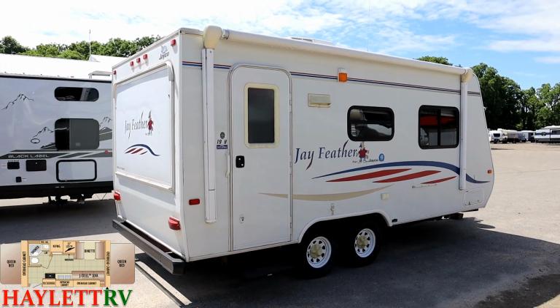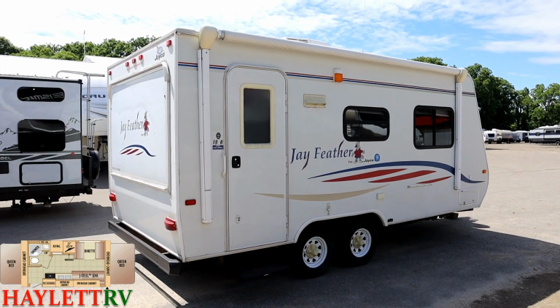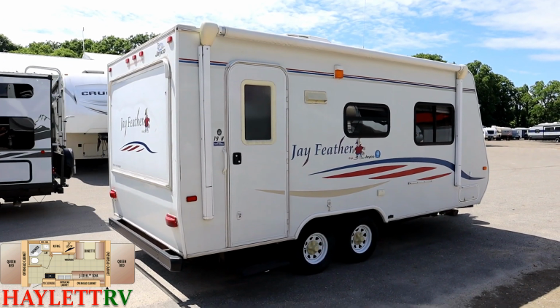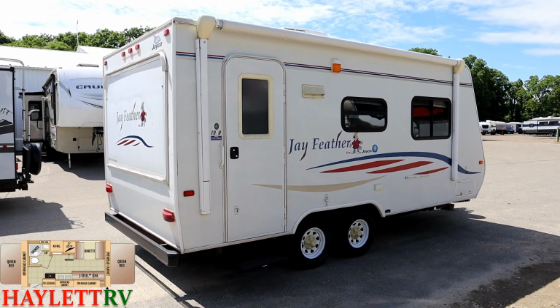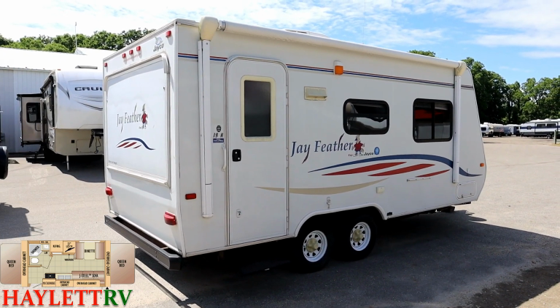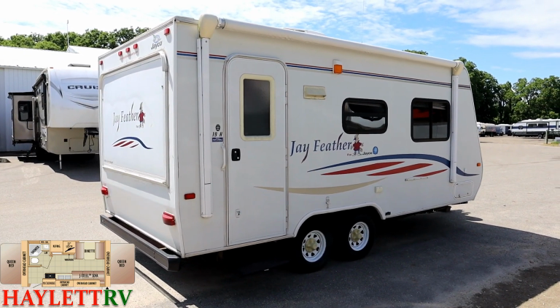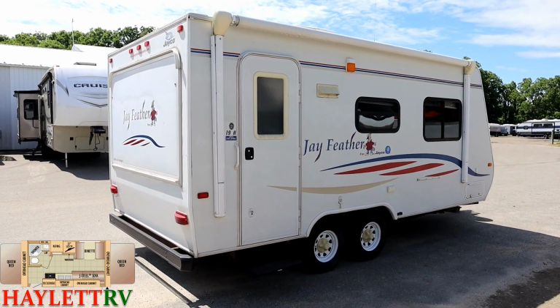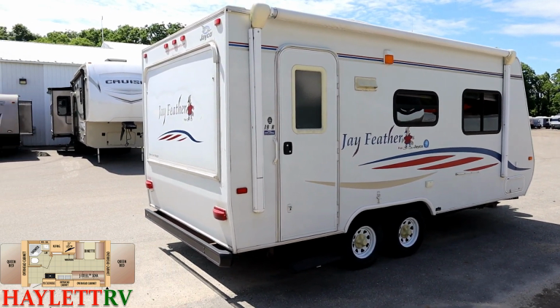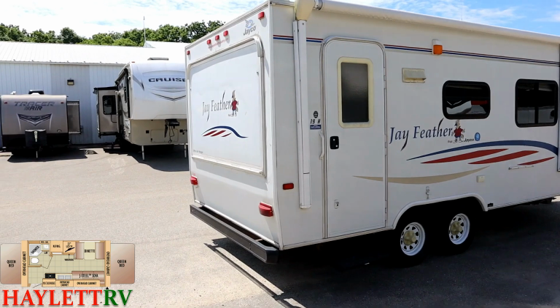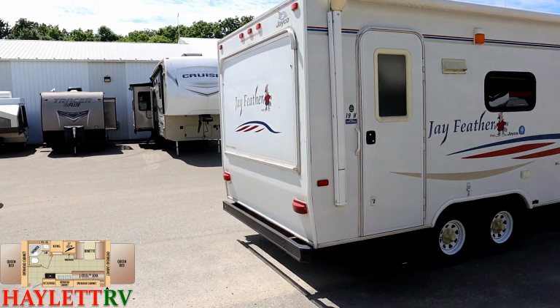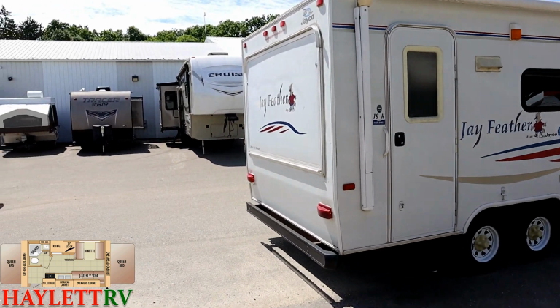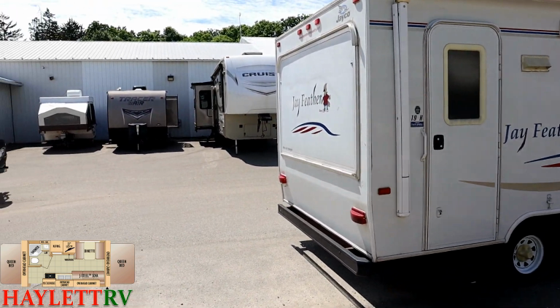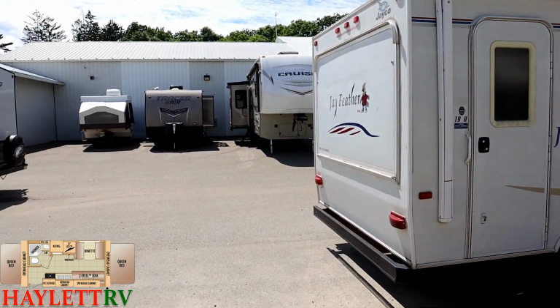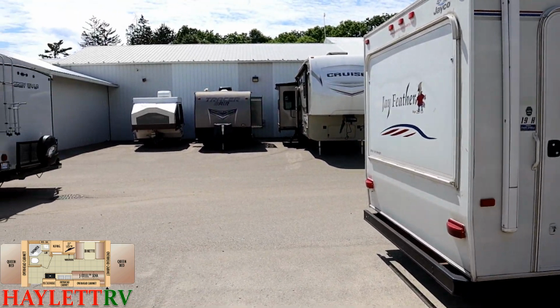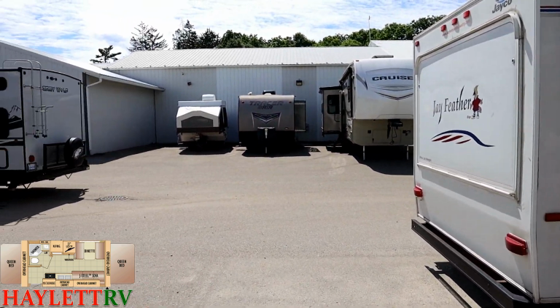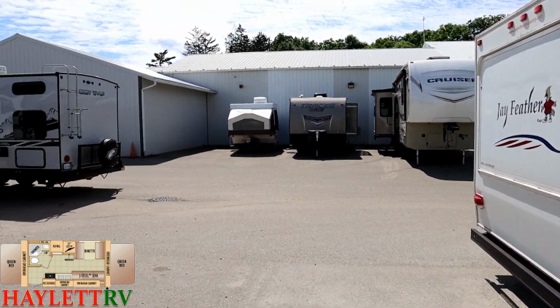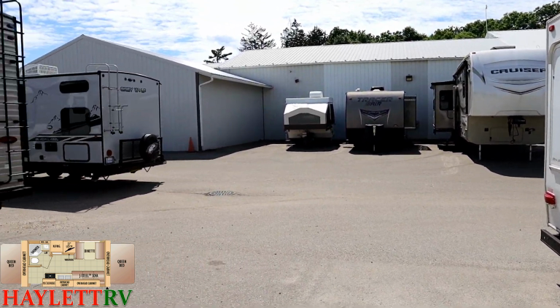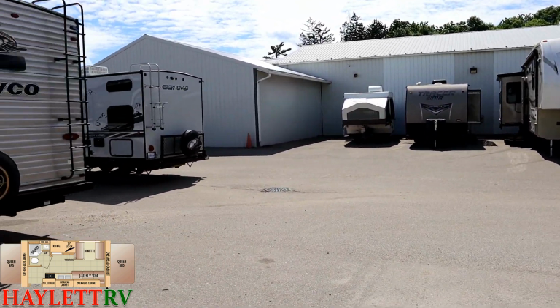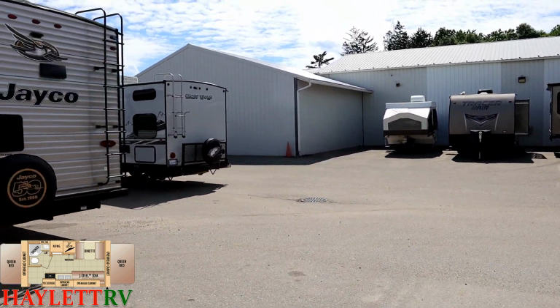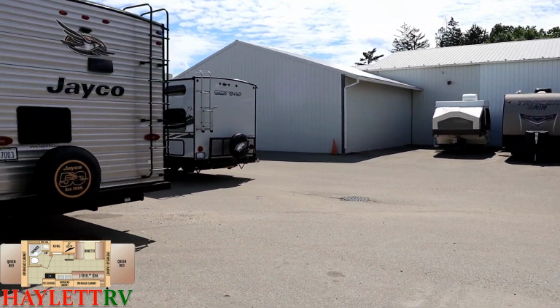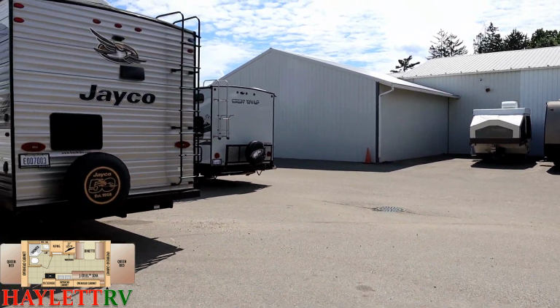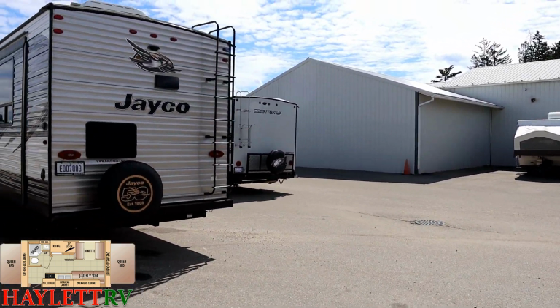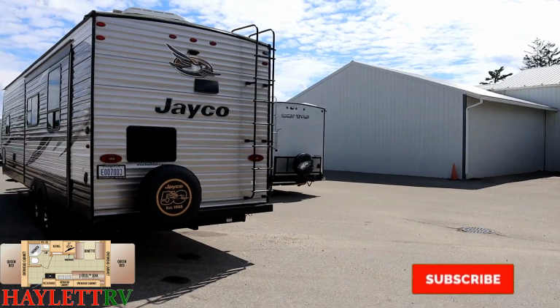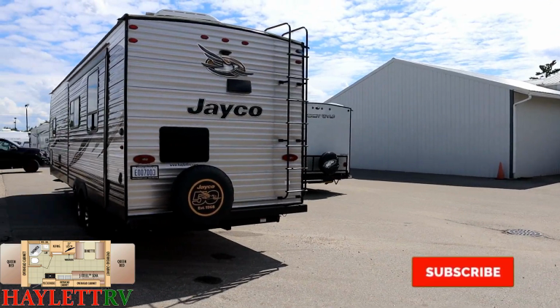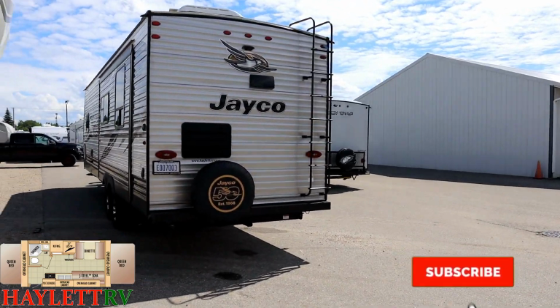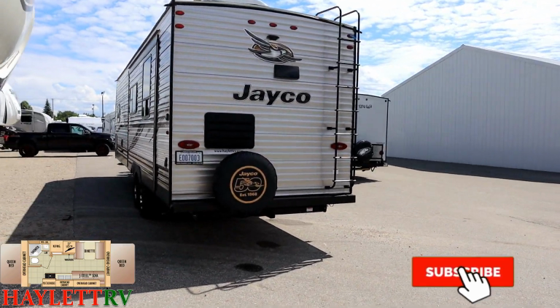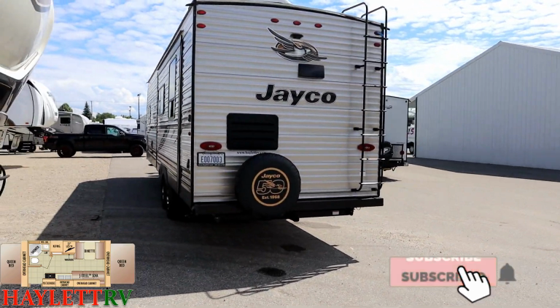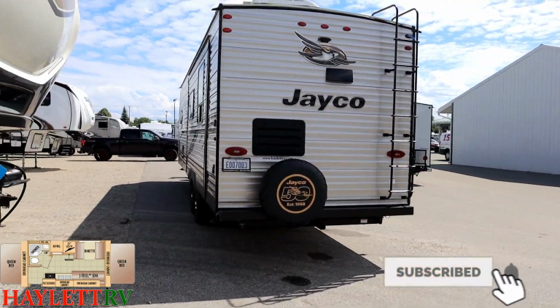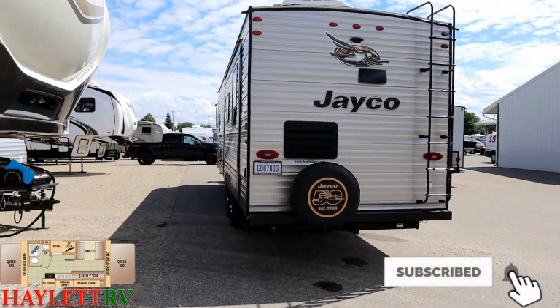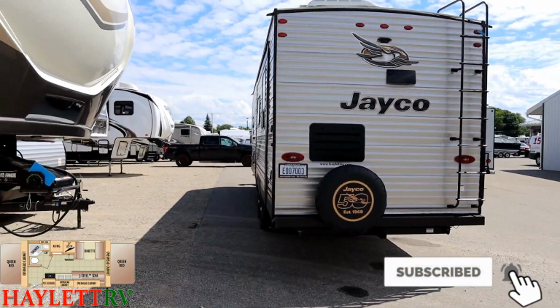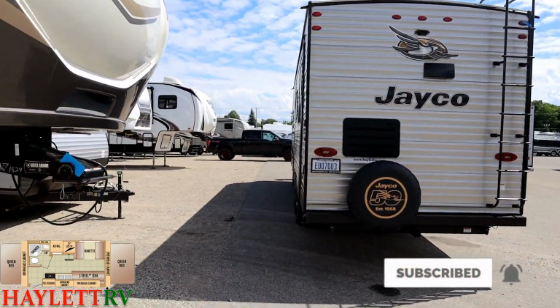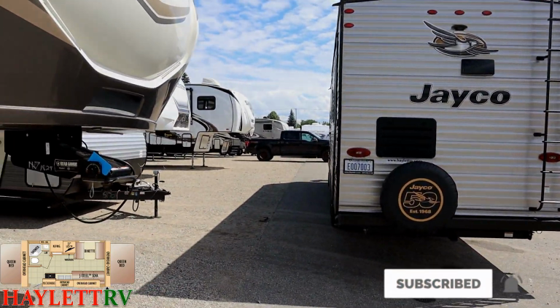Give us a call. Know that we'll shoot you straight here at Haylett RV — whether it's pieces, parts, trades, from economy to excitement, we do it all. Take care, stay safe, have fun, and happy Haylett camping everyone.